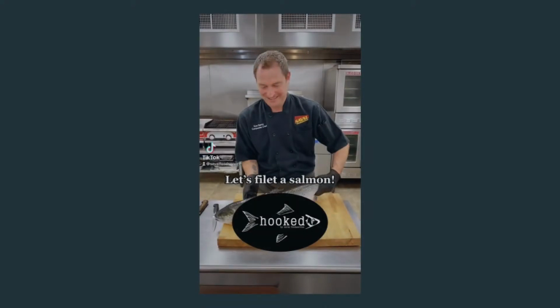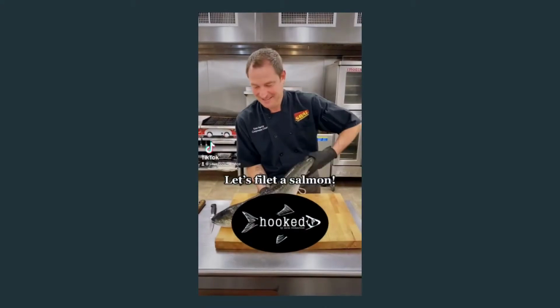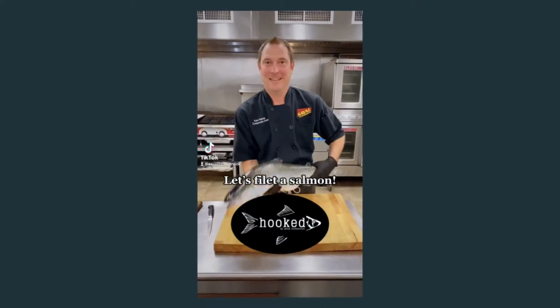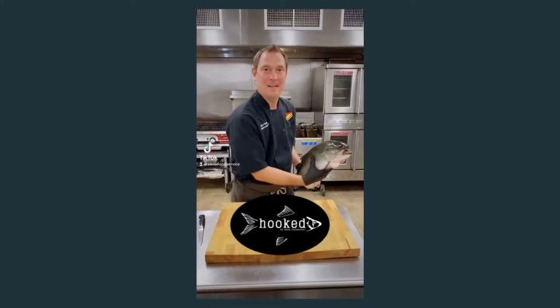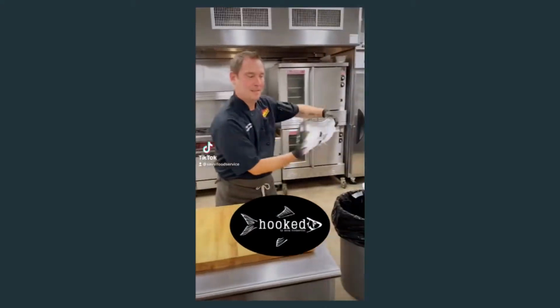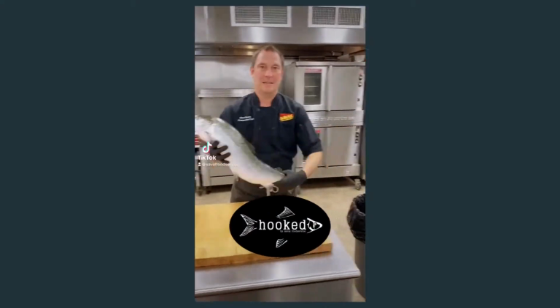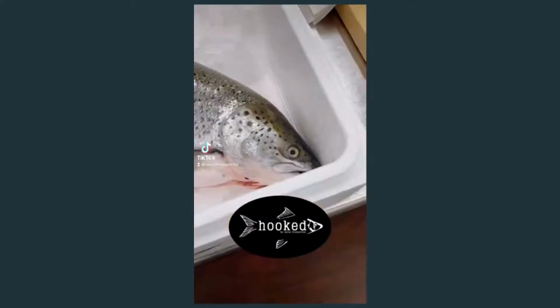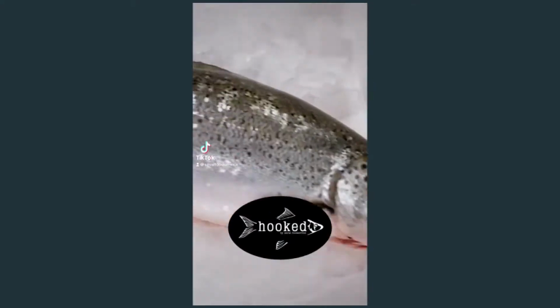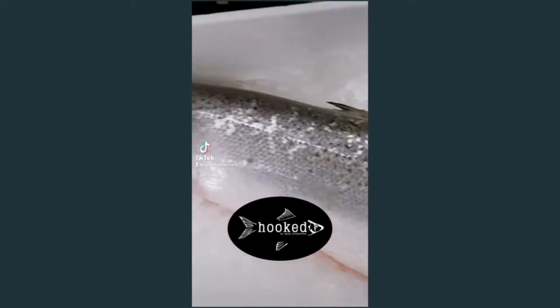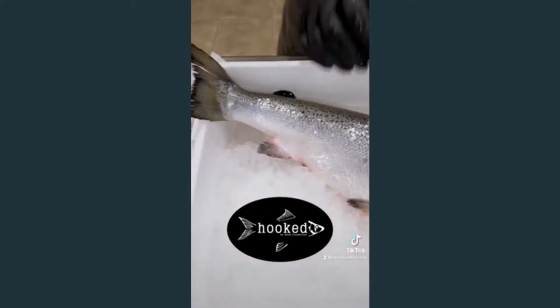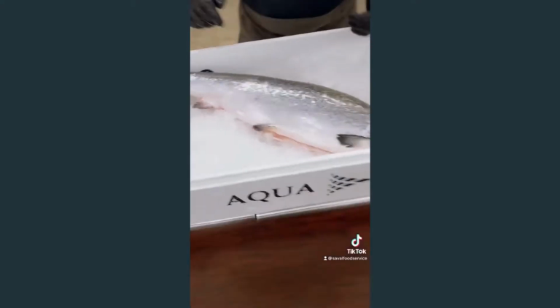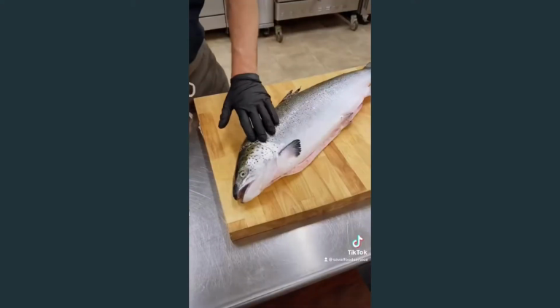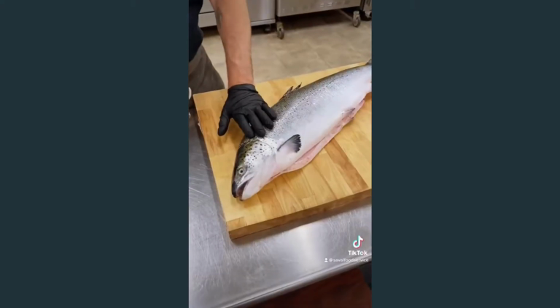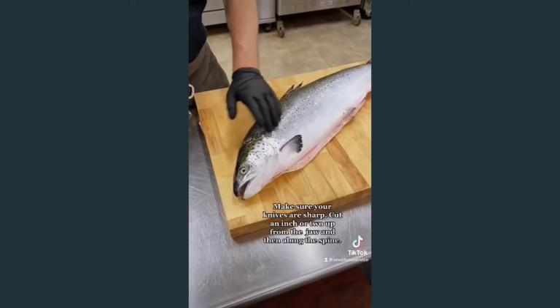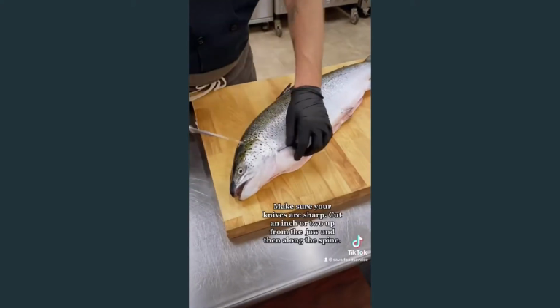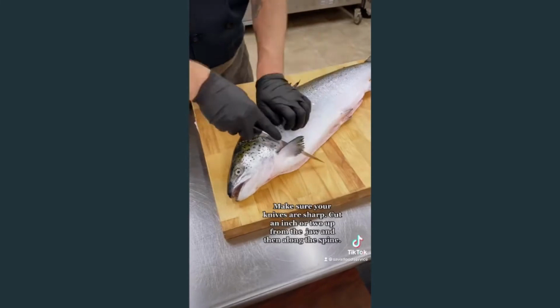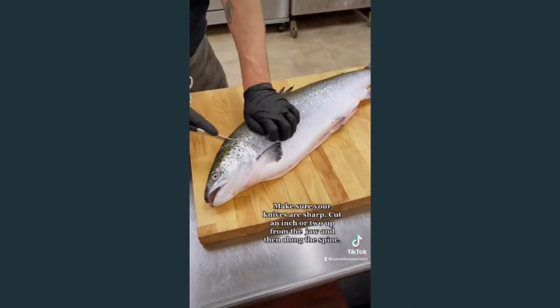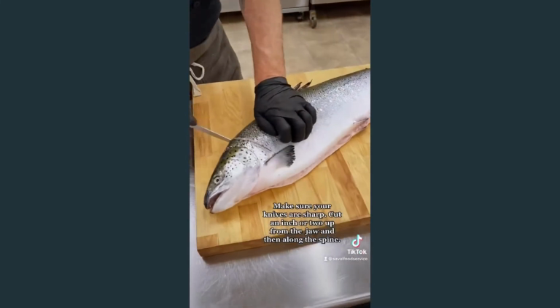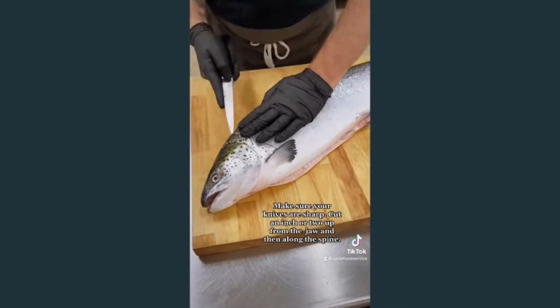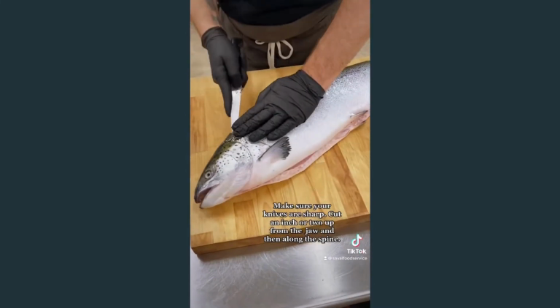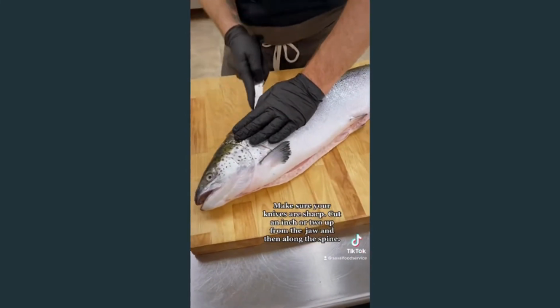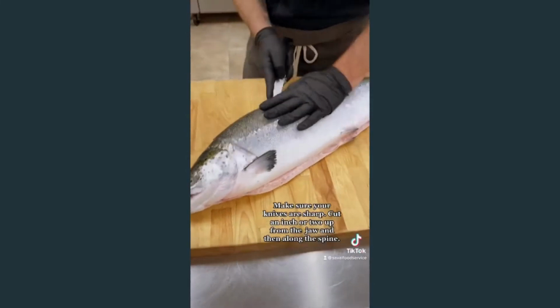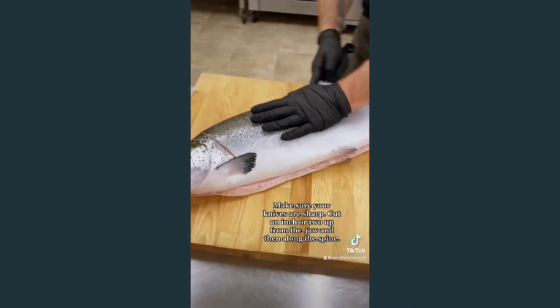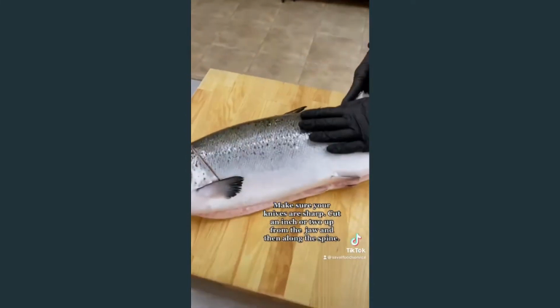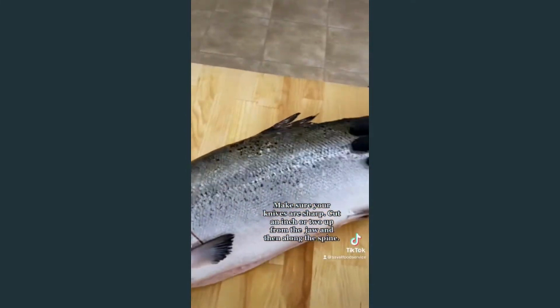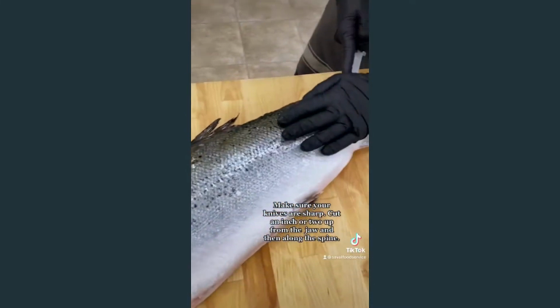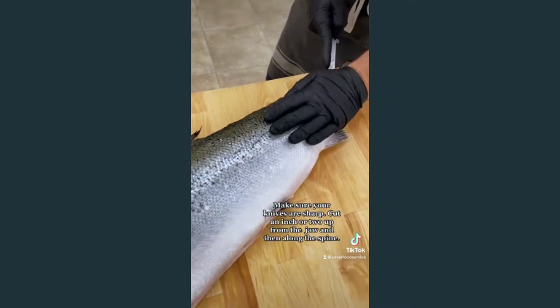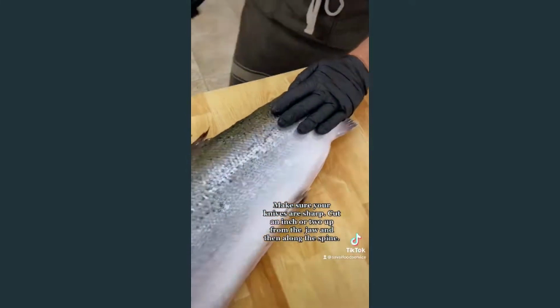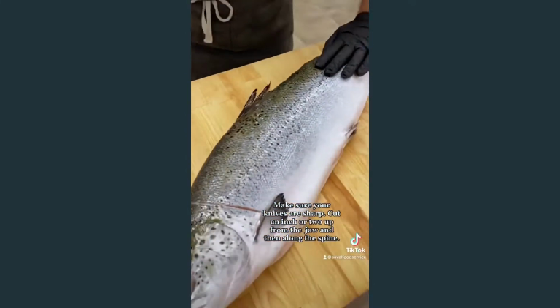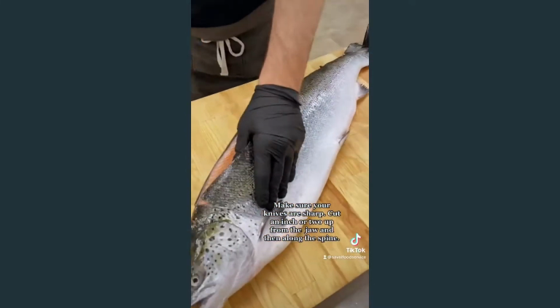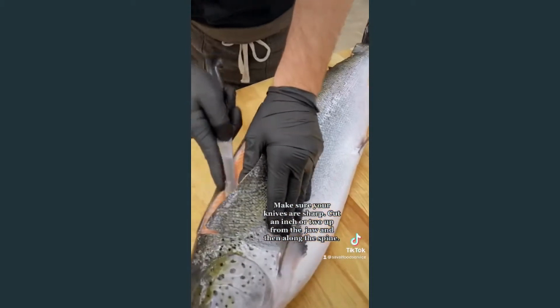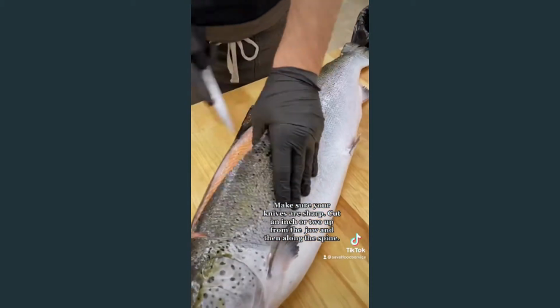Let's fillet a salmon. Make sure your knives are sharp. Cut an inch or two up from the jaw and then along the spine.